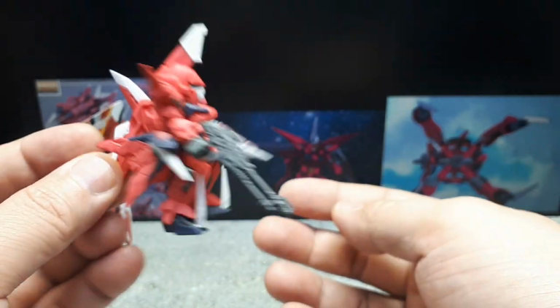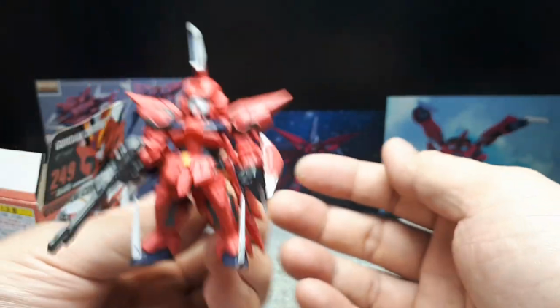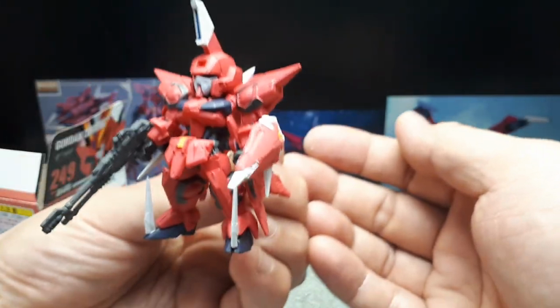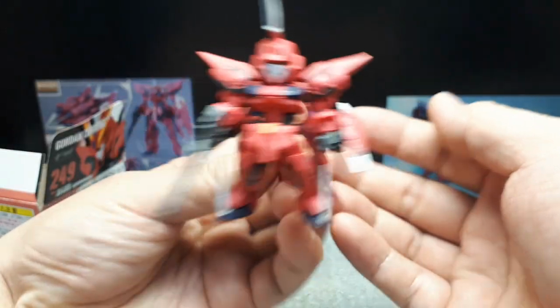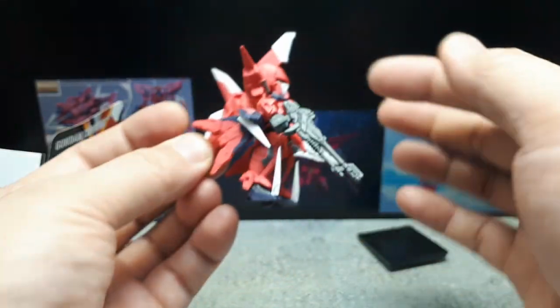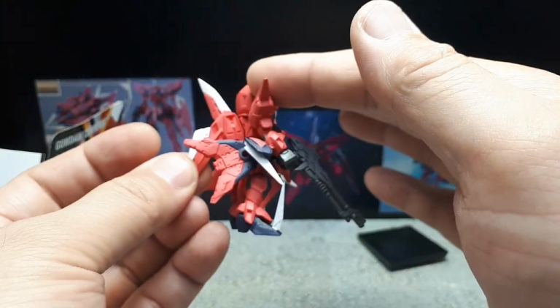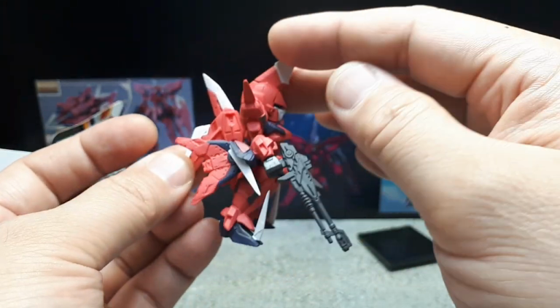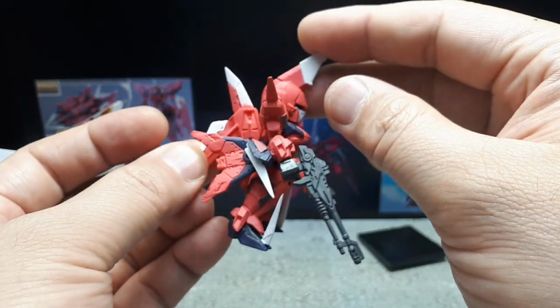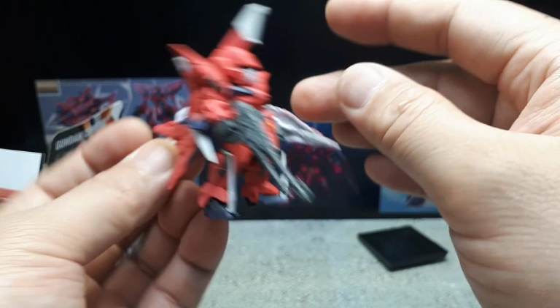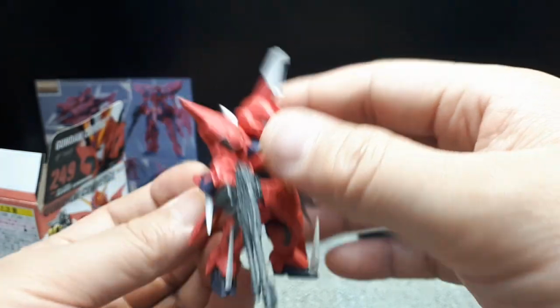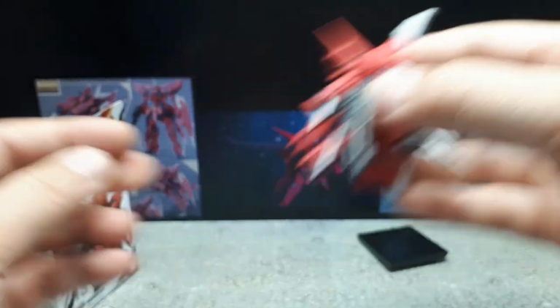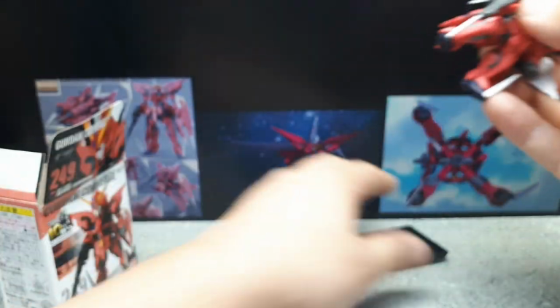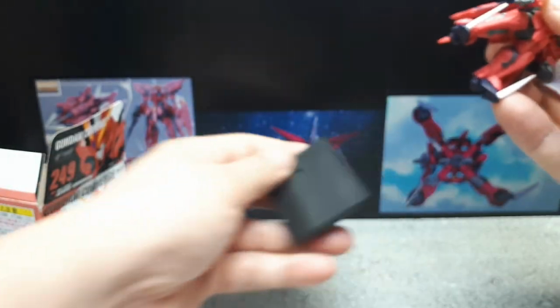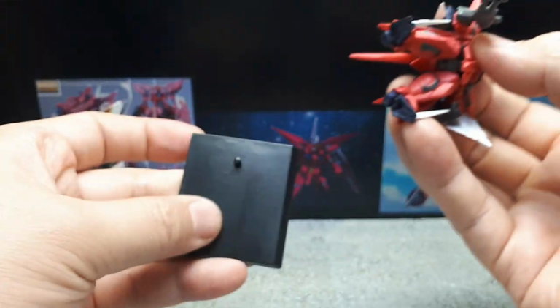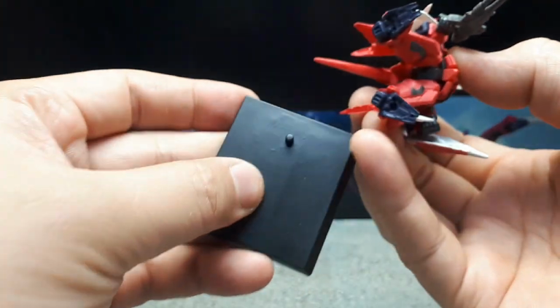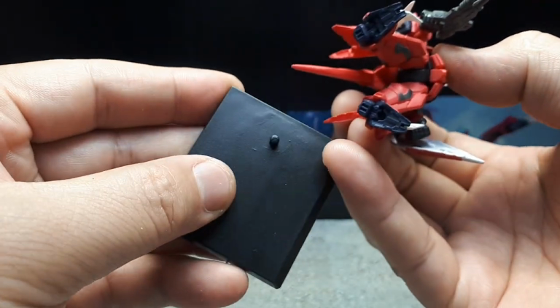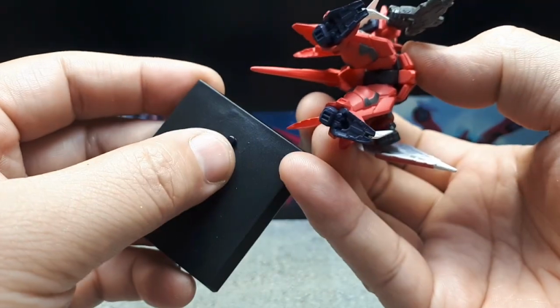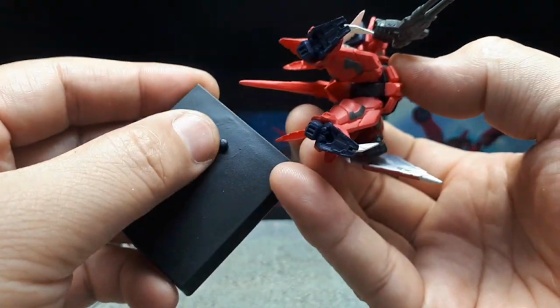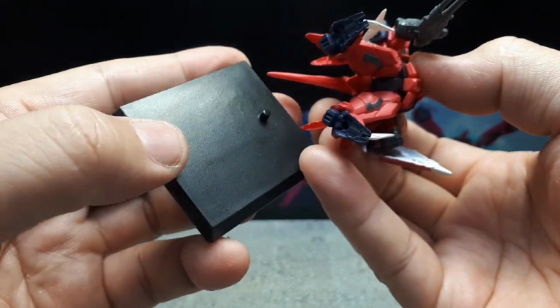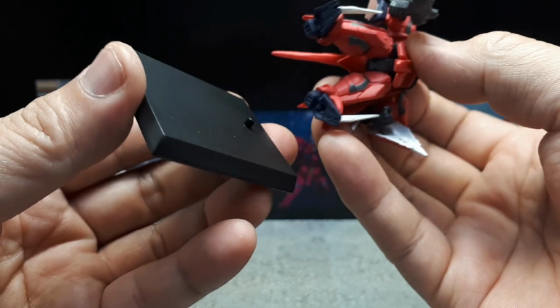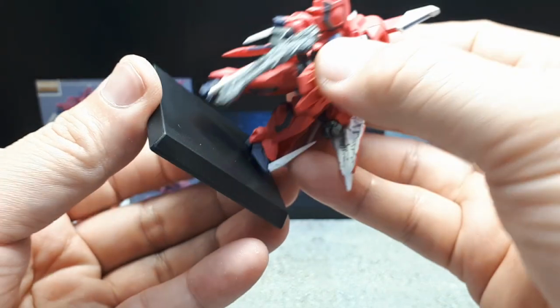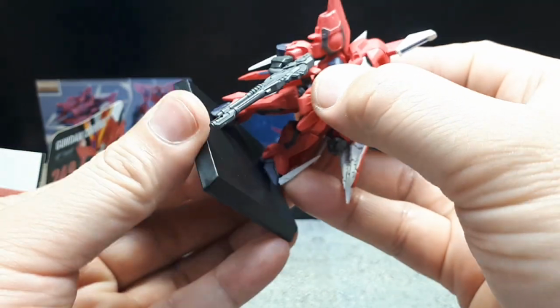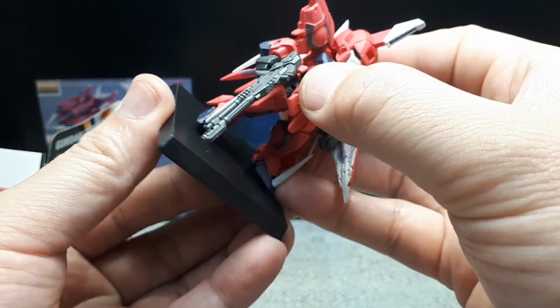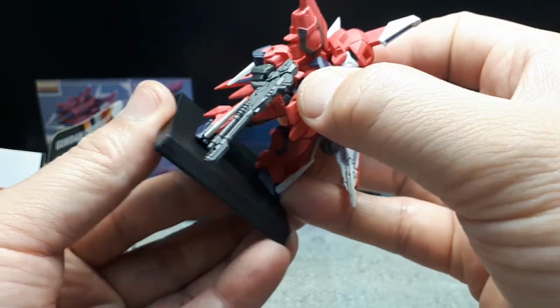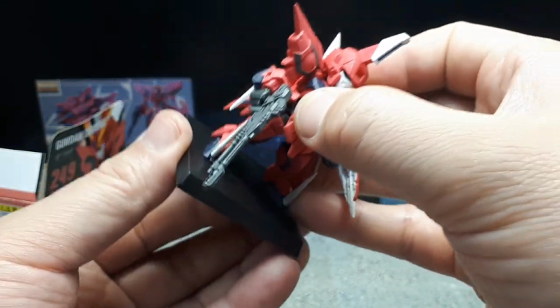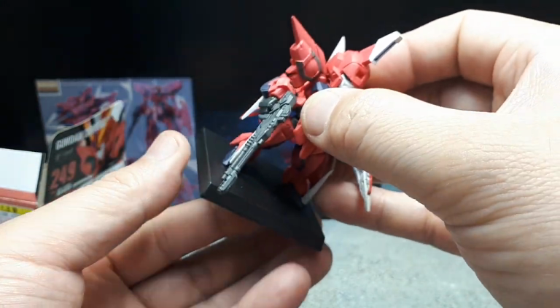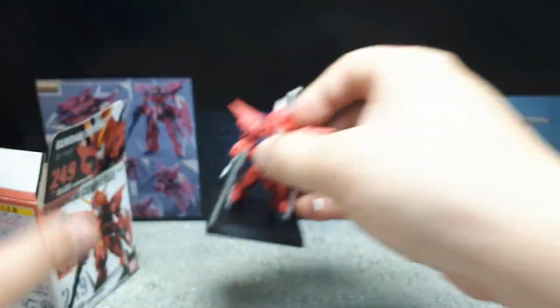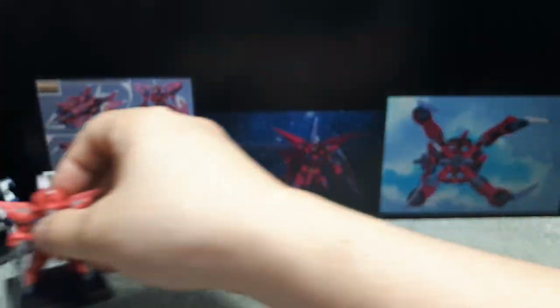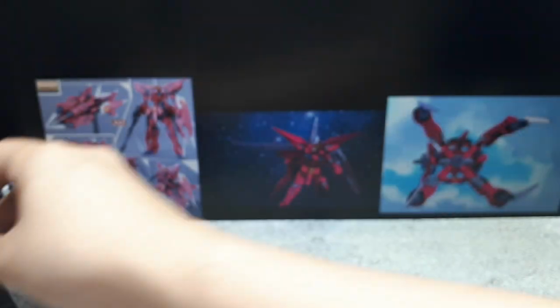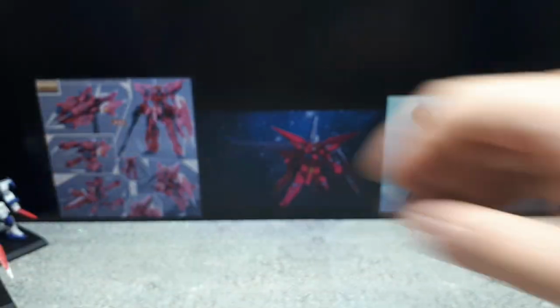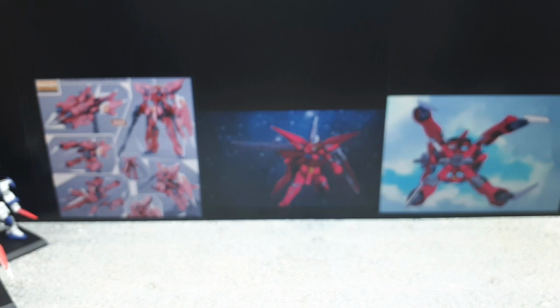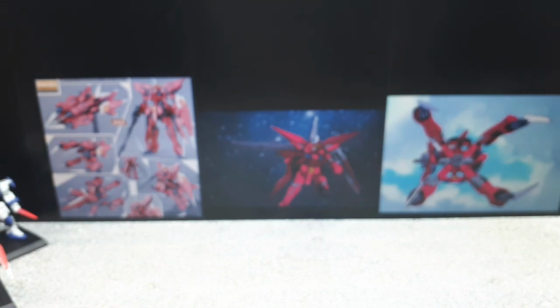There it is in all its assembled glory — a lot more complex than I imagined. The stand on this one looks like the peg might be bigger than the last one.